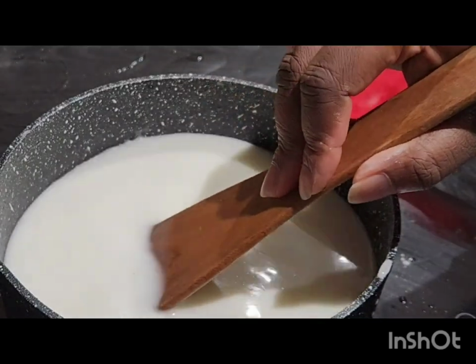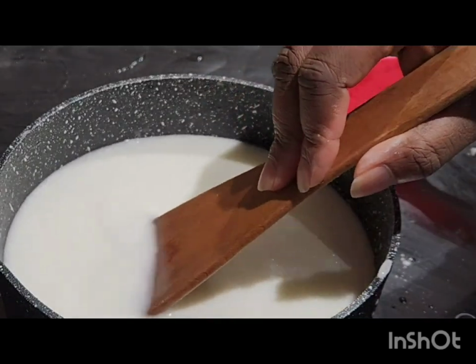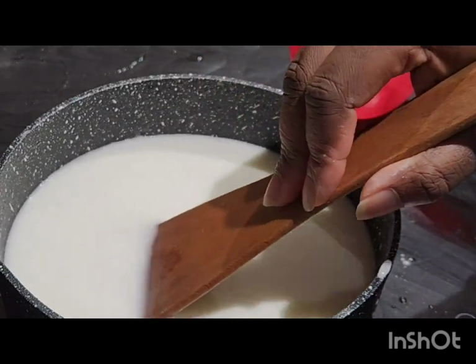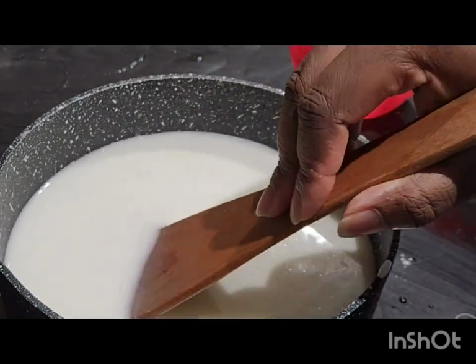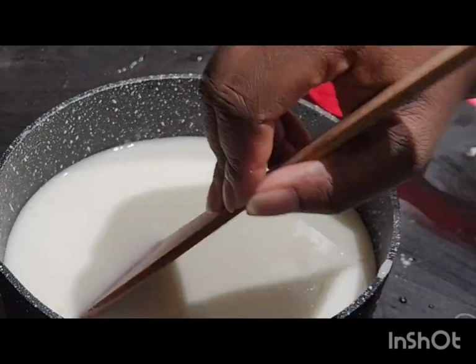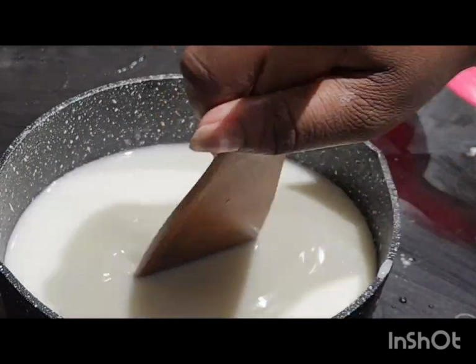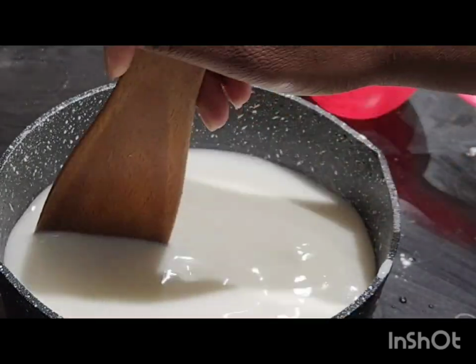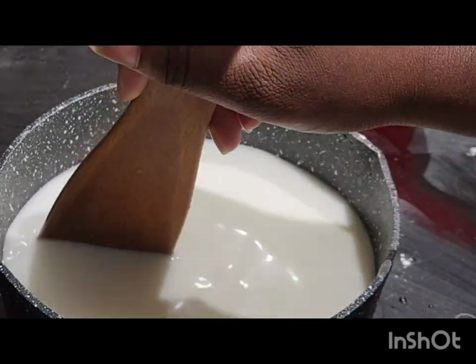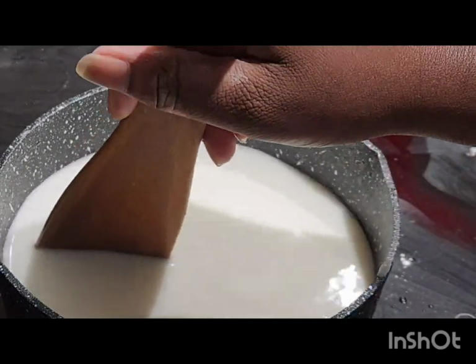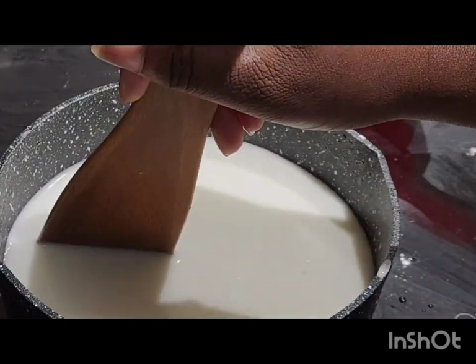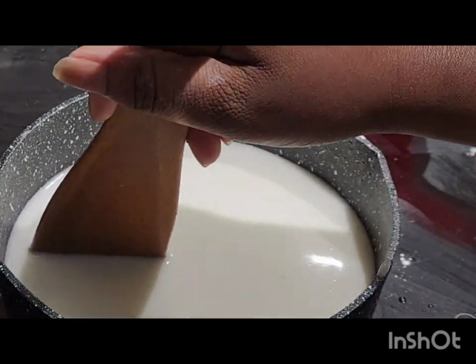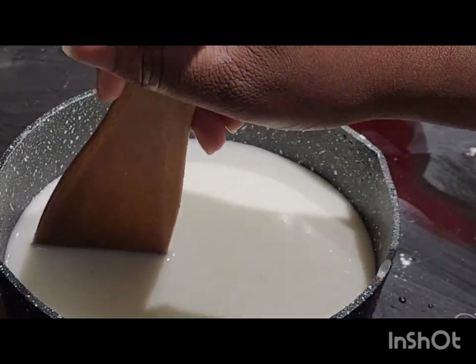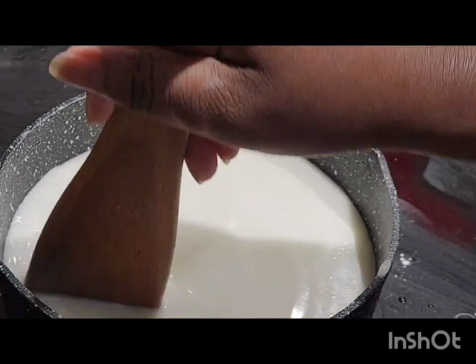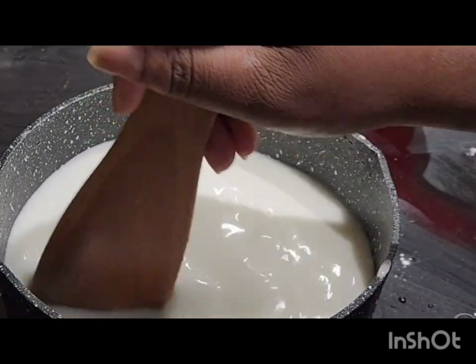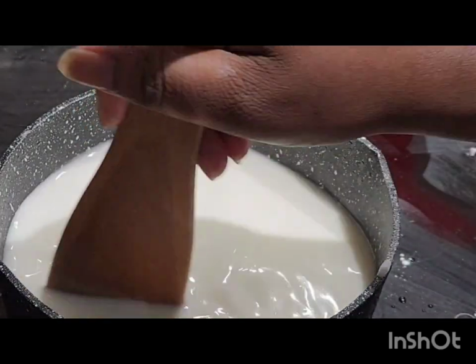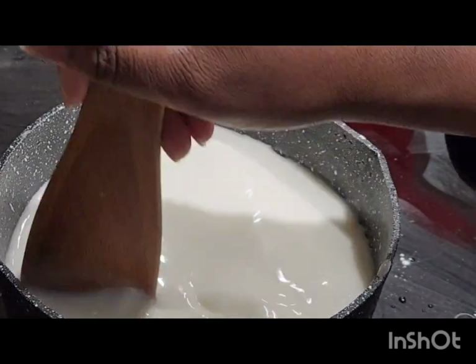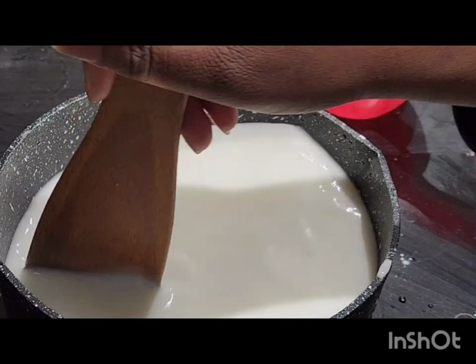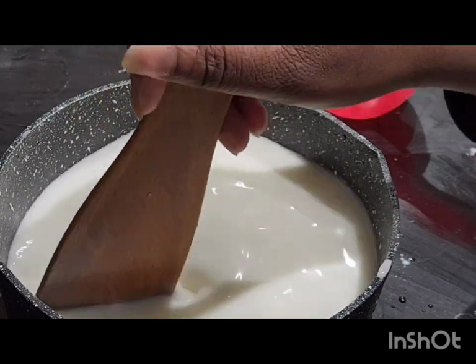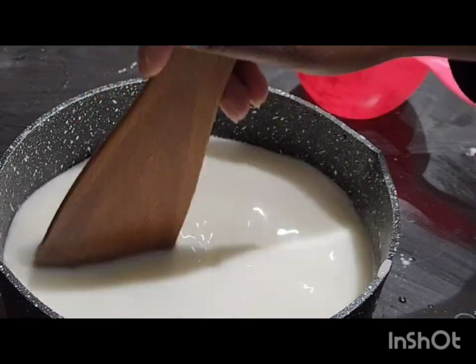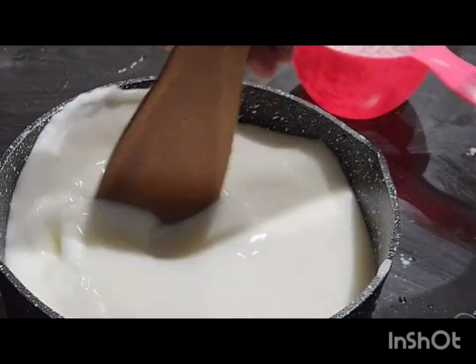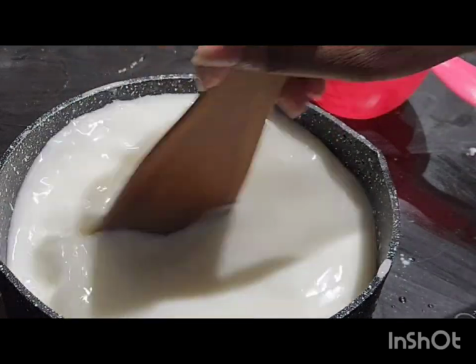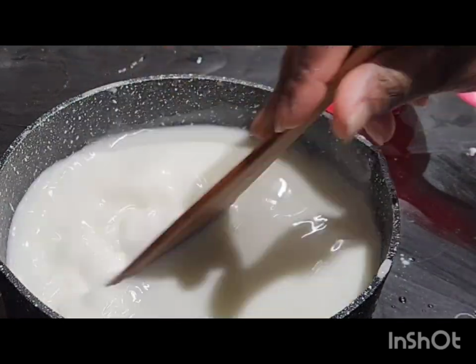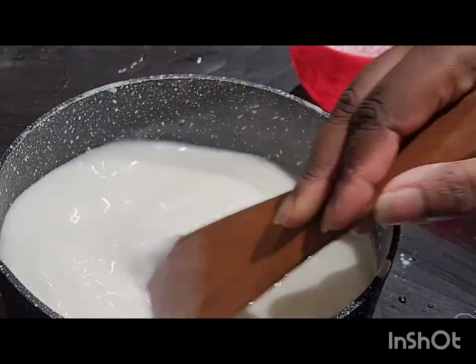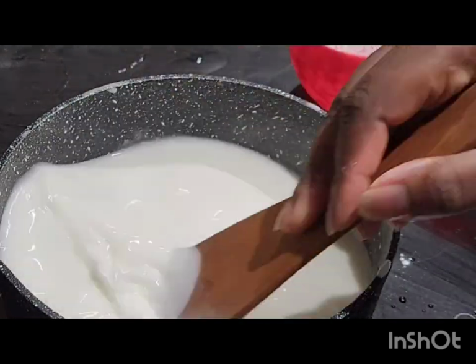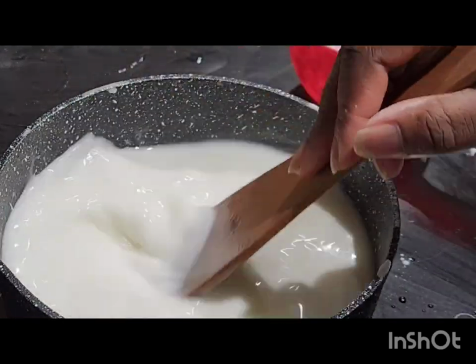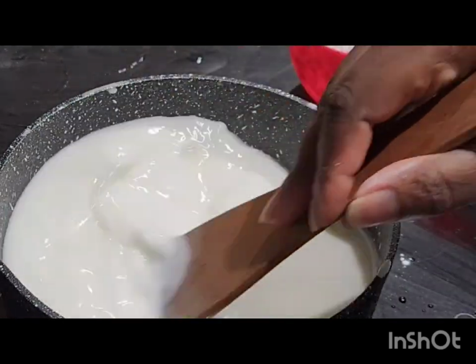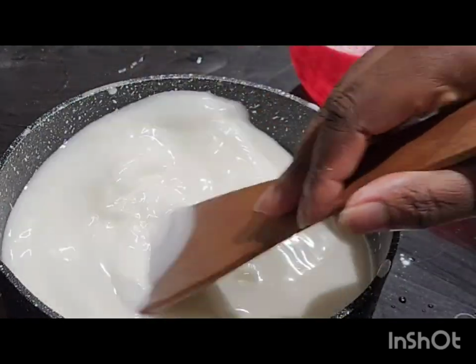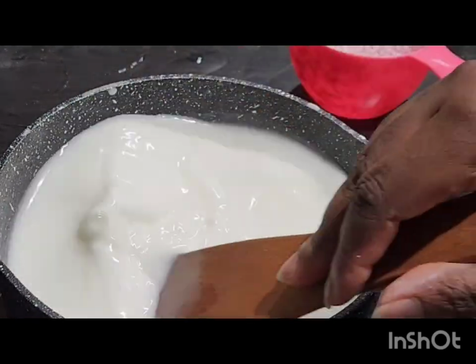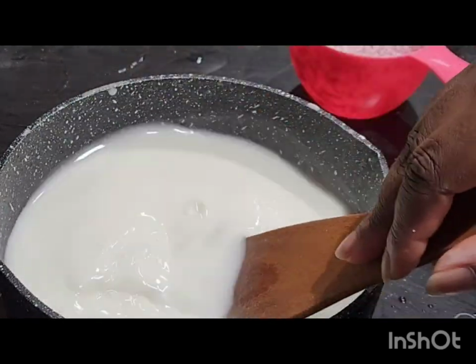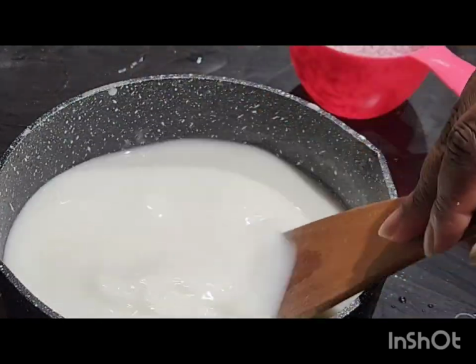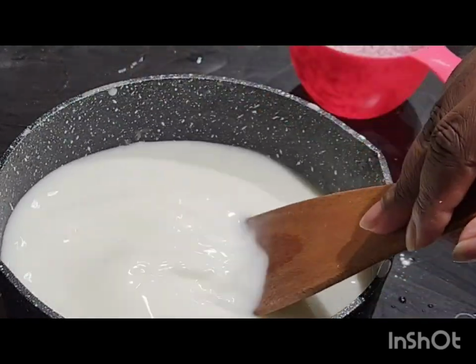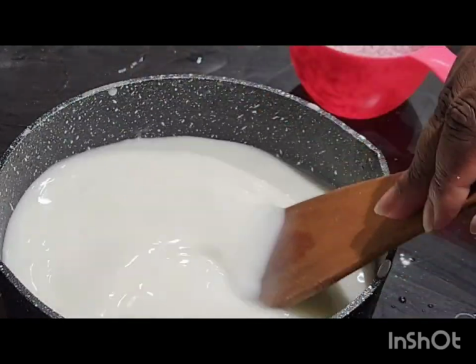After the mixing, you need to put it on the fire for it to cook, and you have to keep stirring.